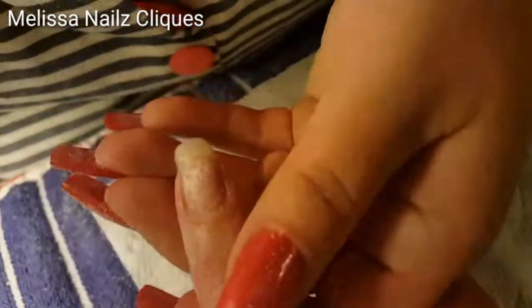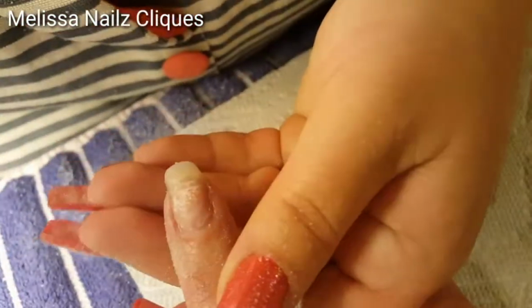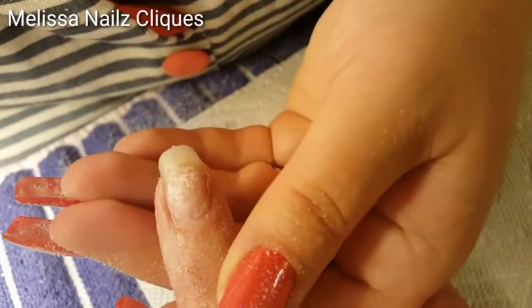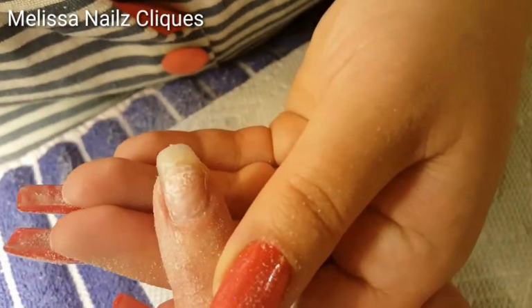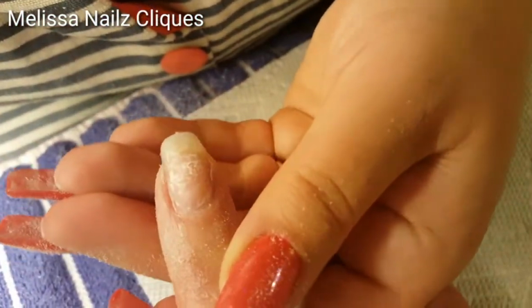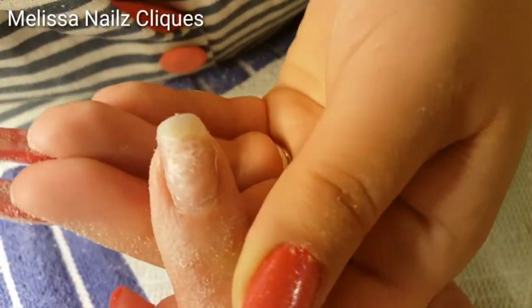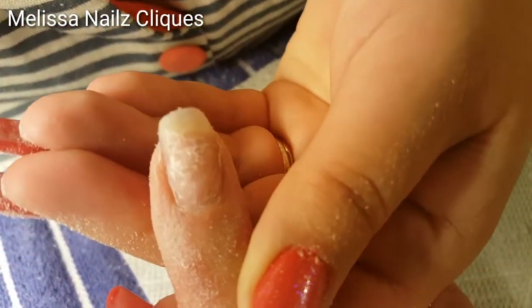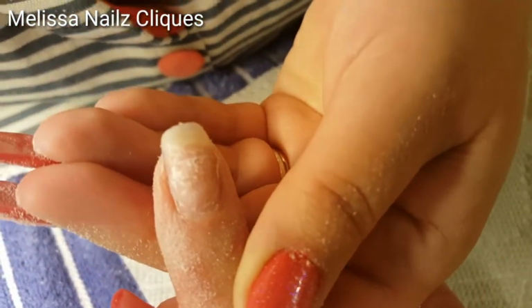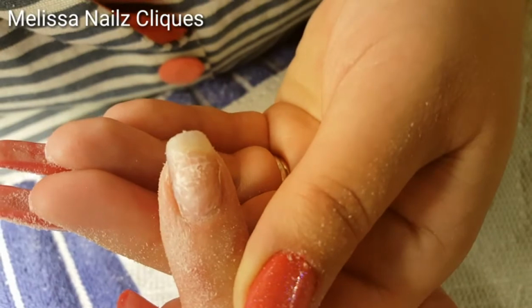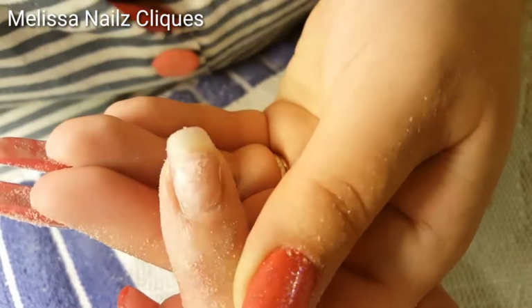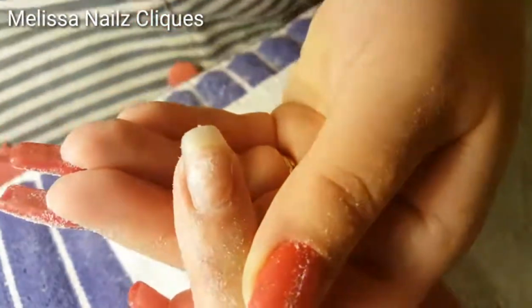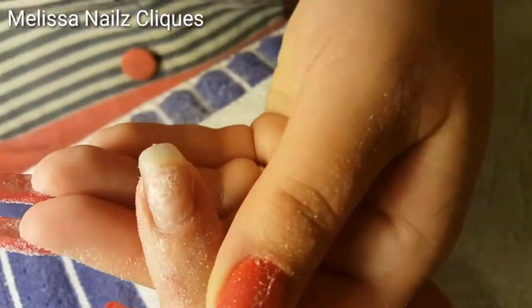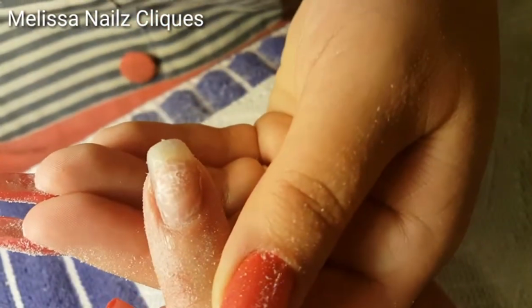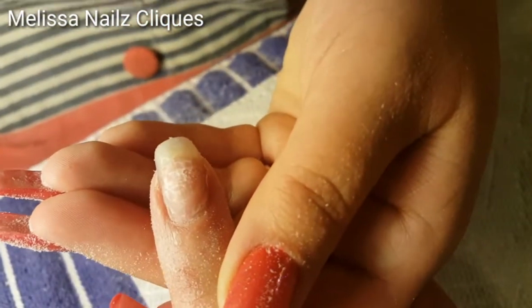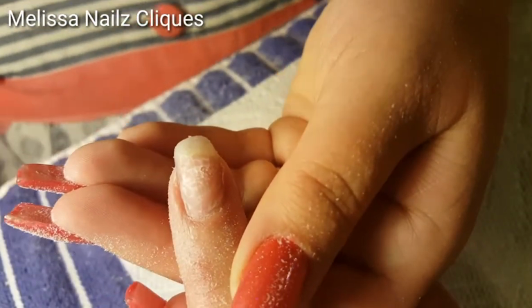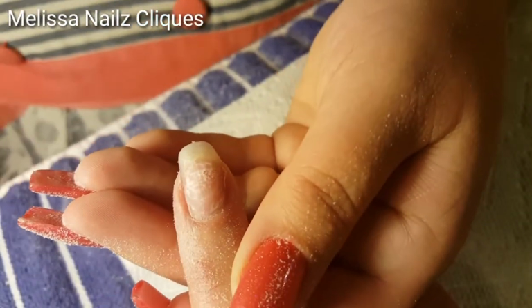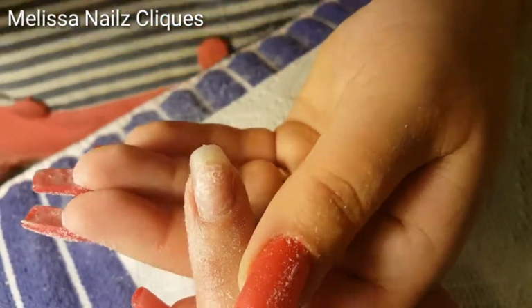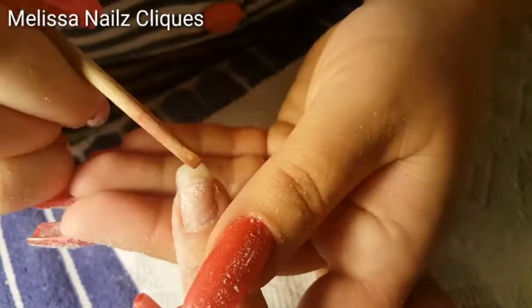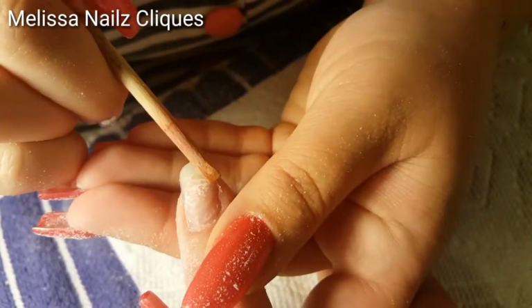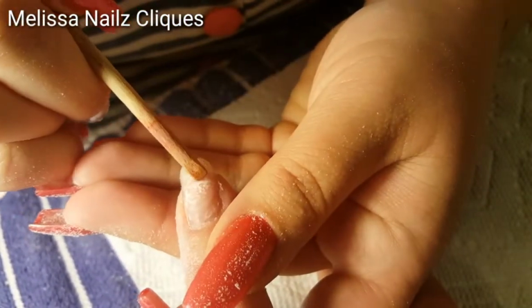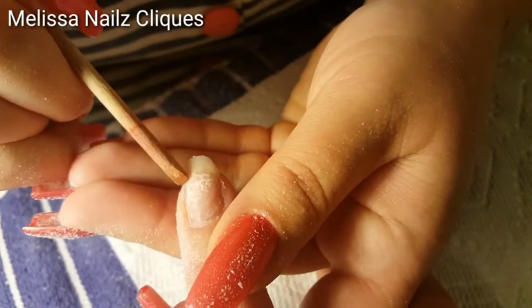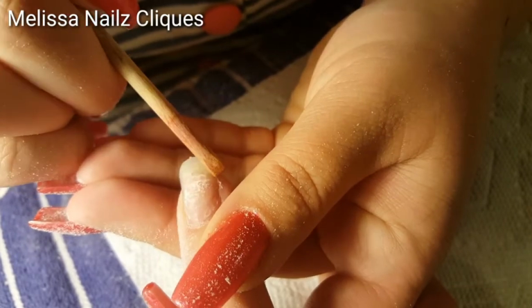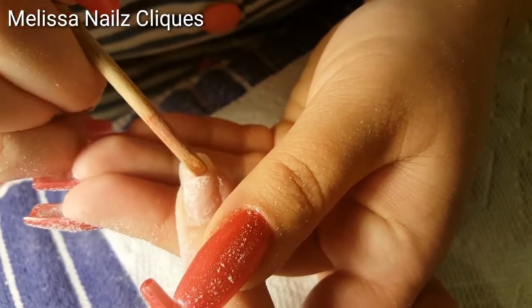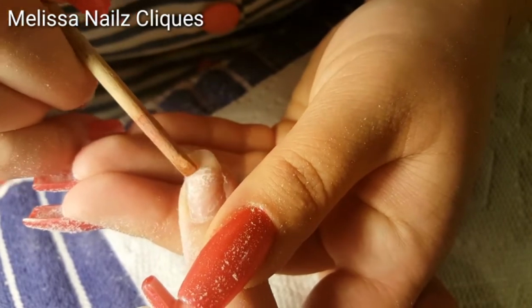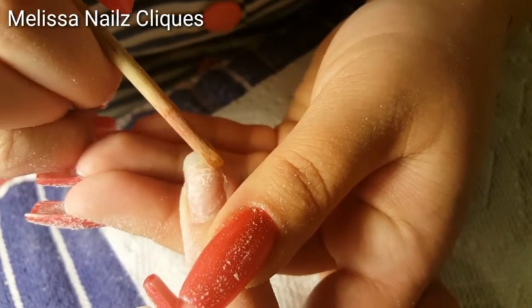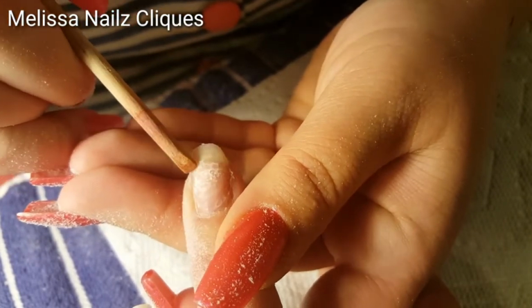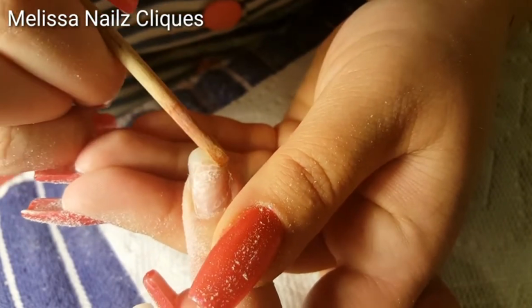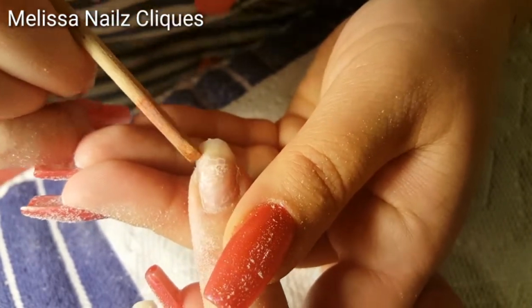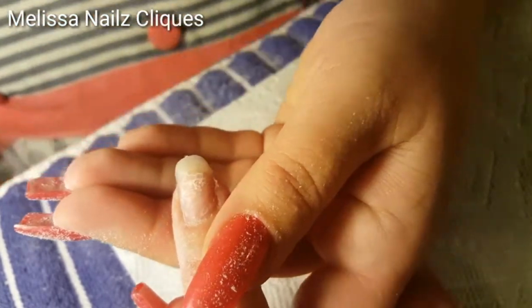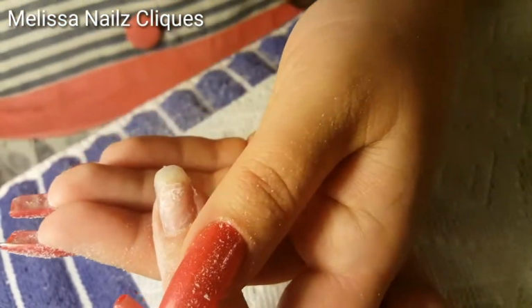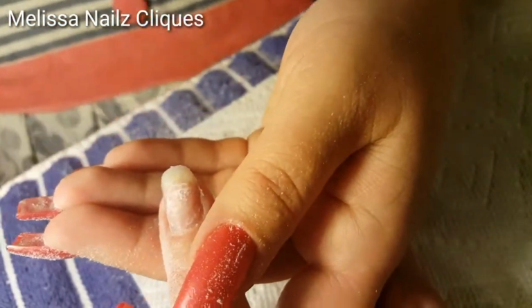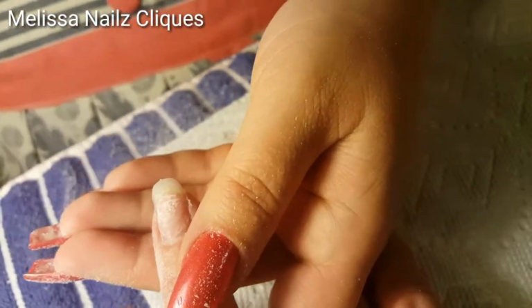Here's an up-close look of the break — you do see a white line straight across. The light layers you see are not her natural nail; that's just the glue holding it together.